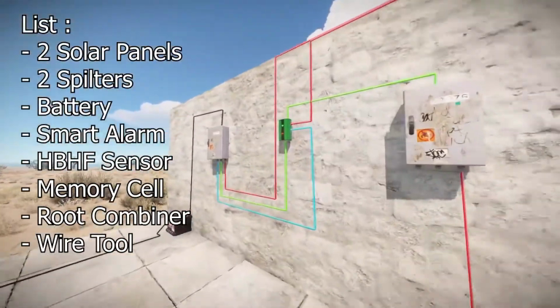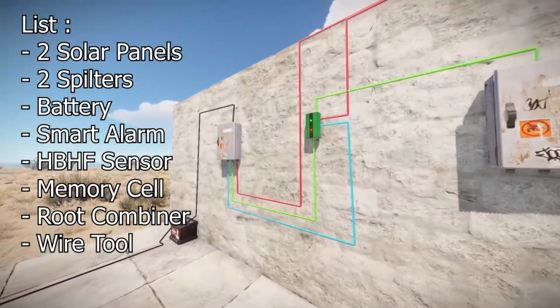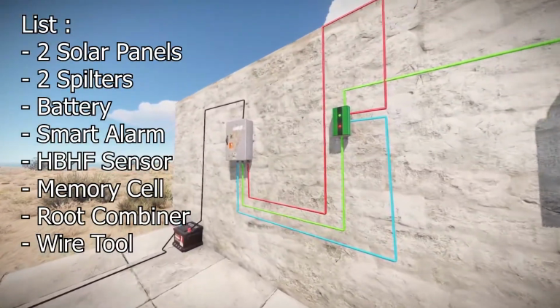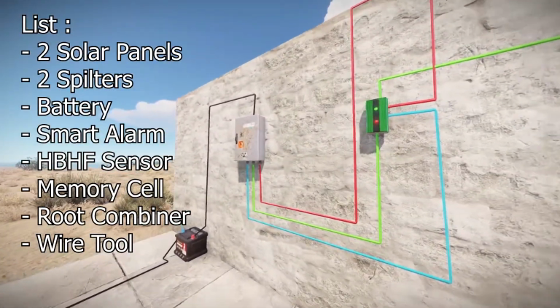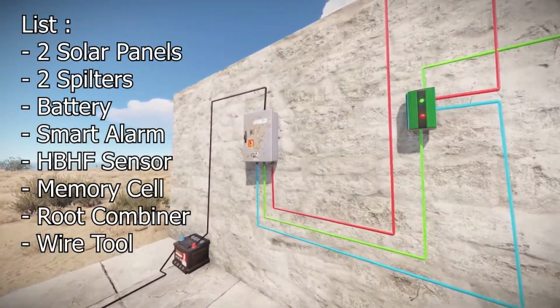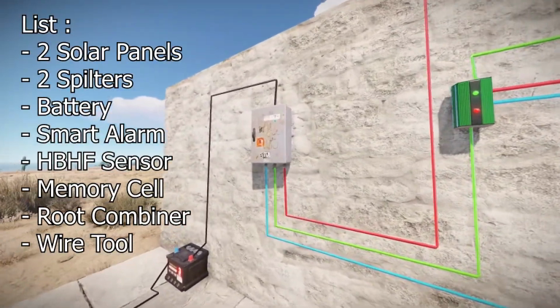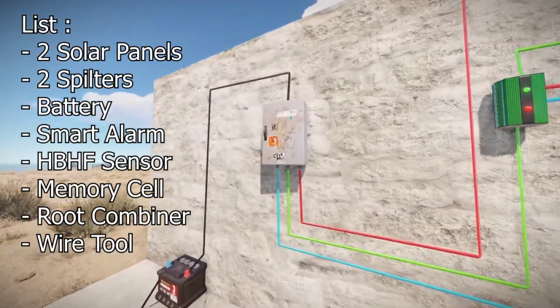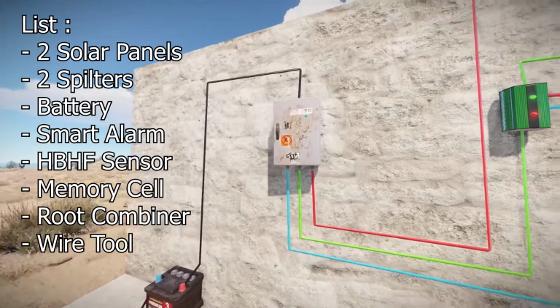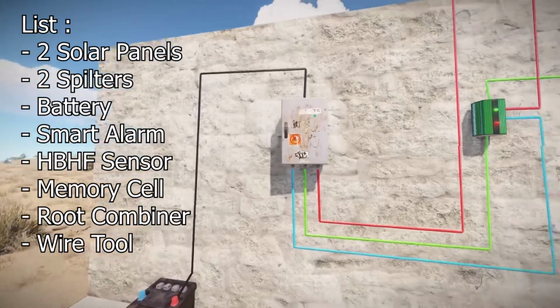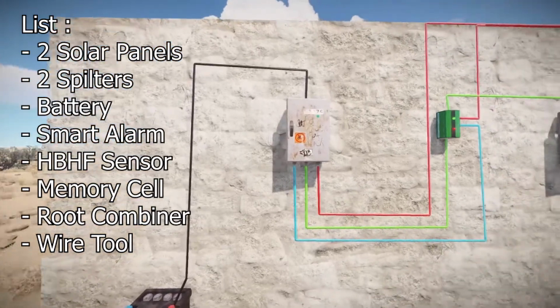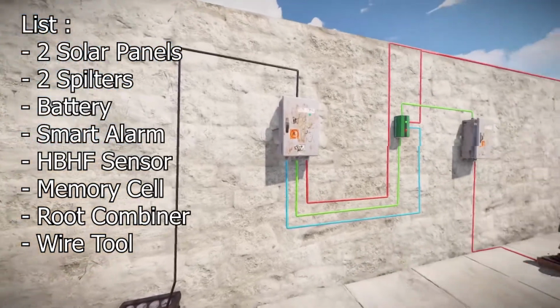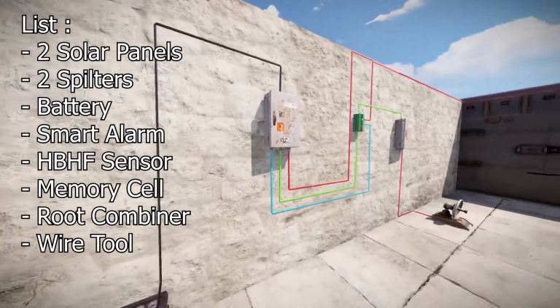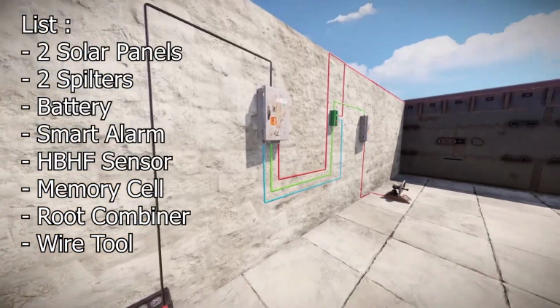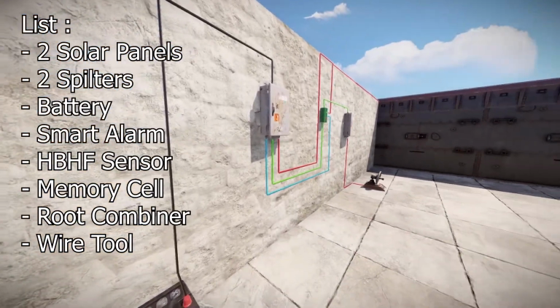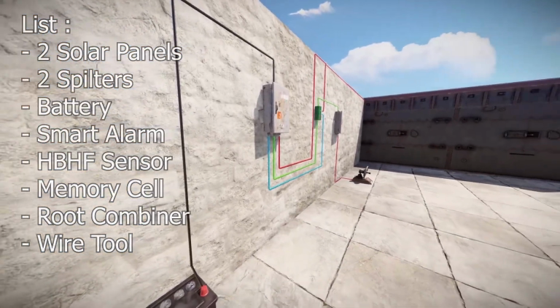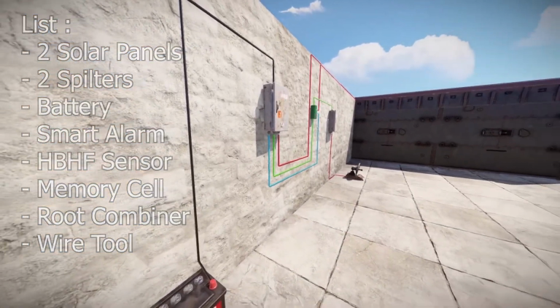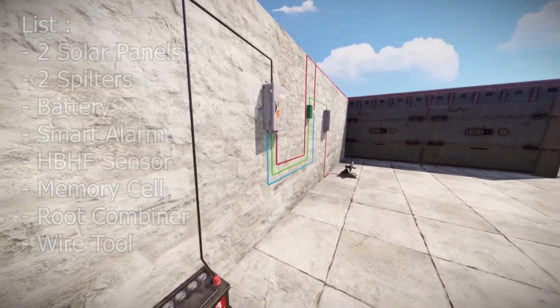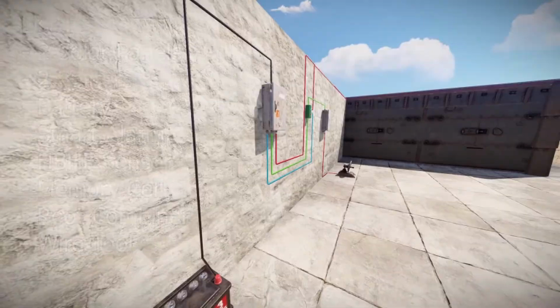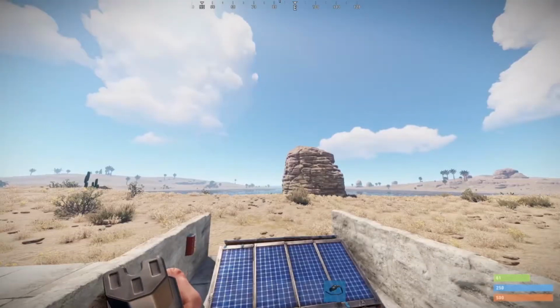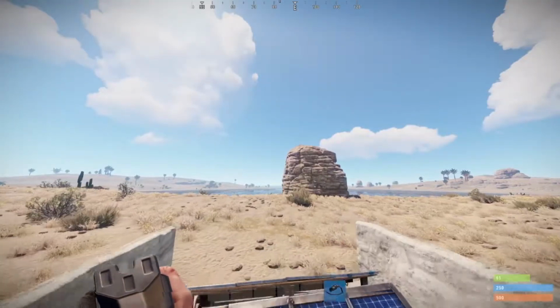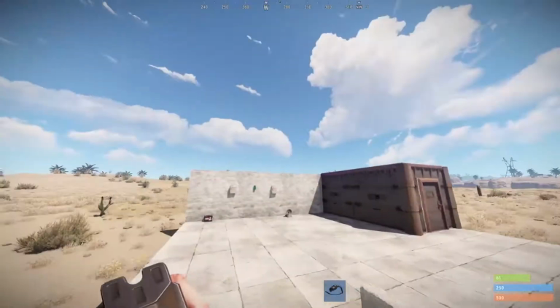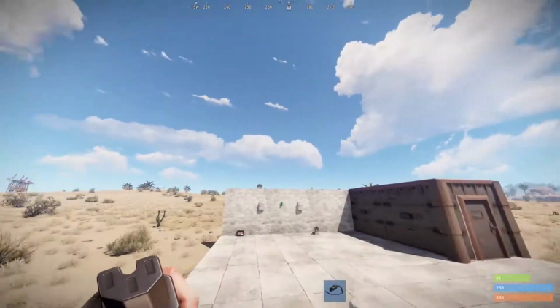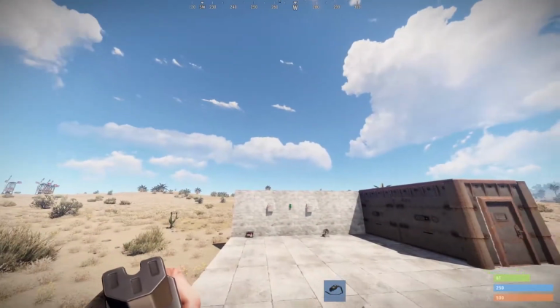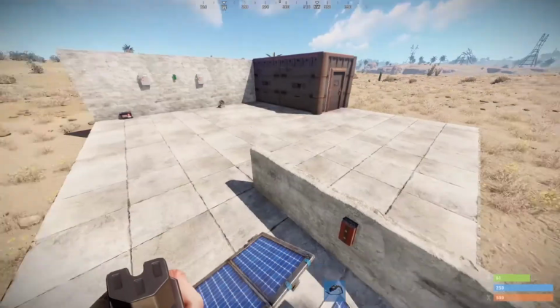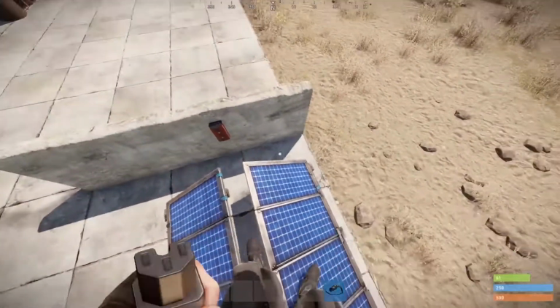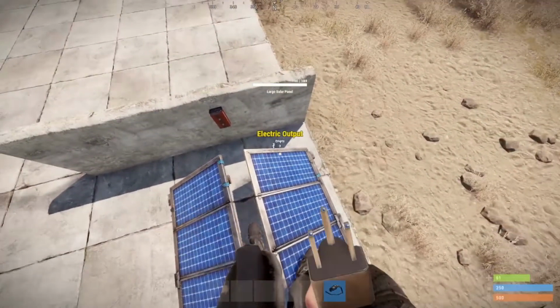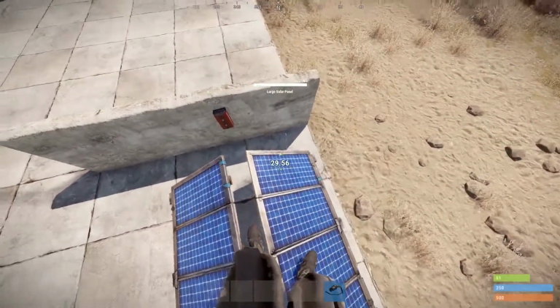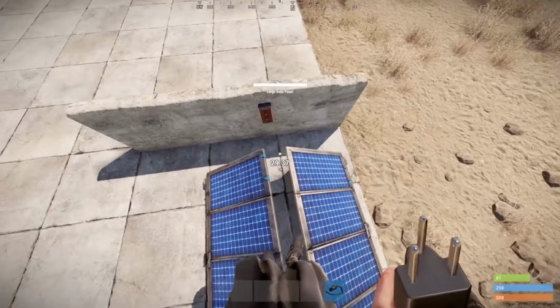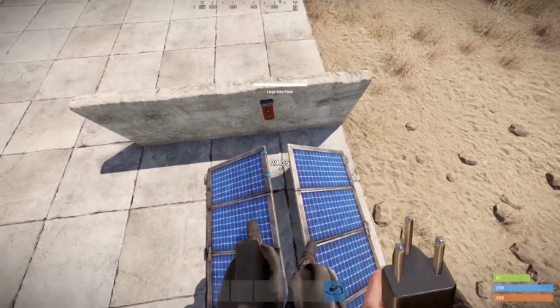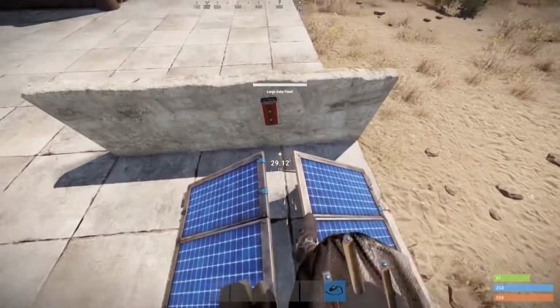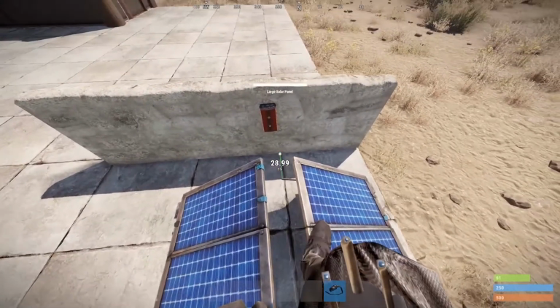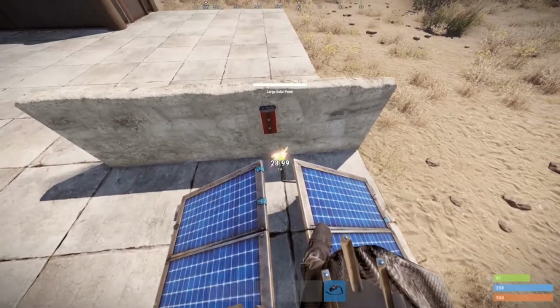Two solar panels are necessary to keep everything powered. There probably is a more efficient way or circuit out there, but this is the only way I know currently and it's the easiest way in my opinion.